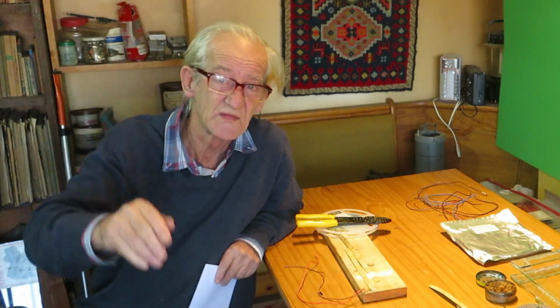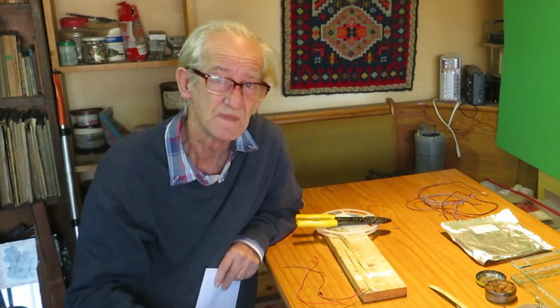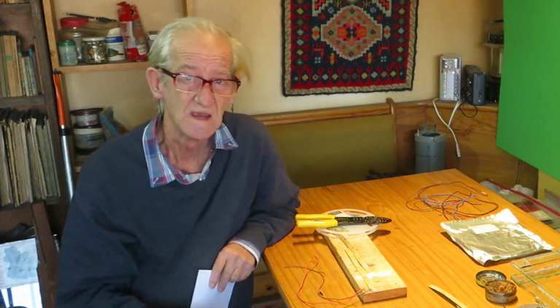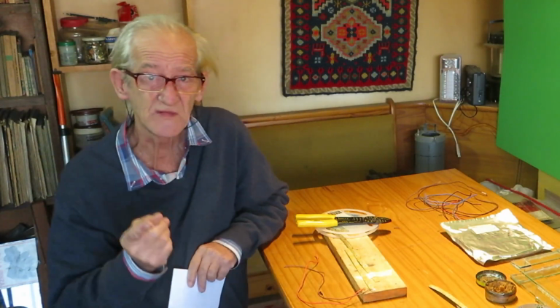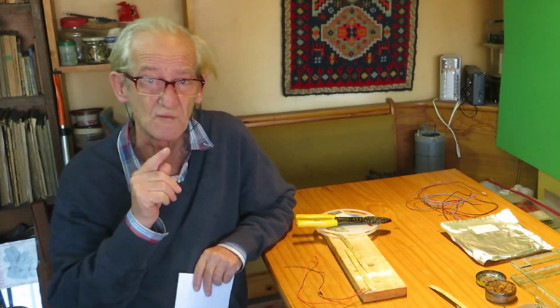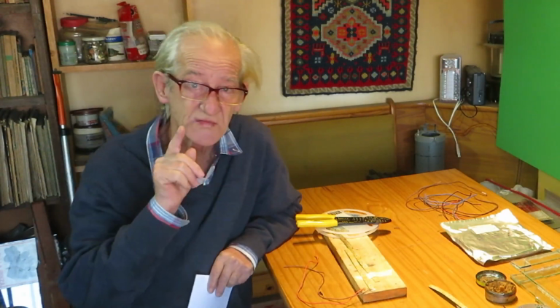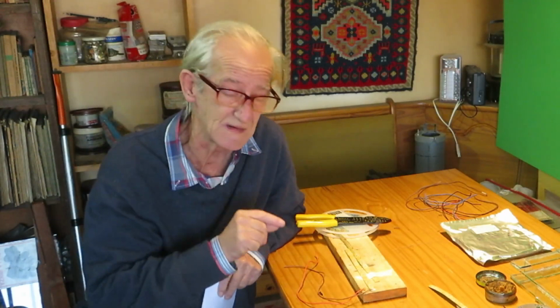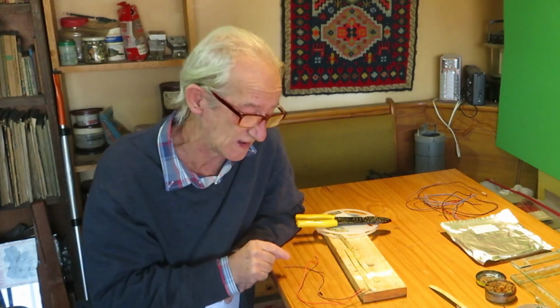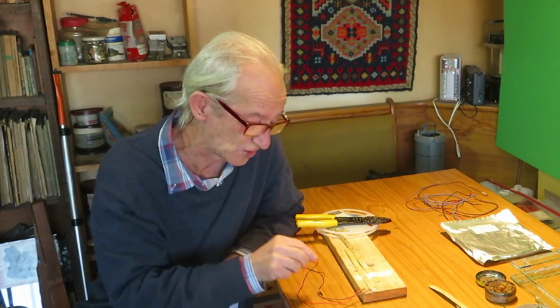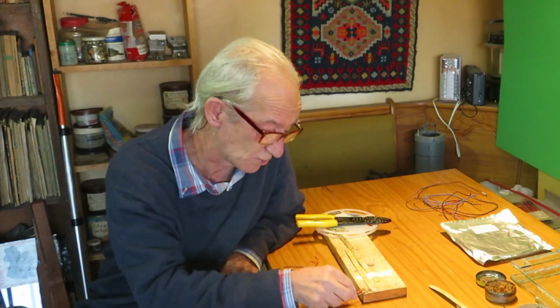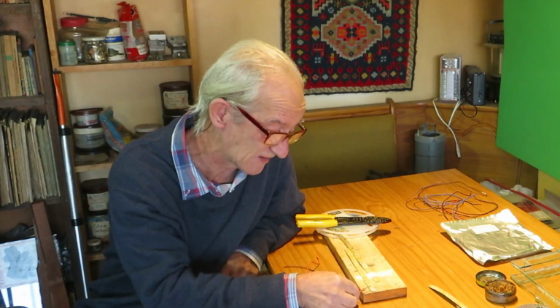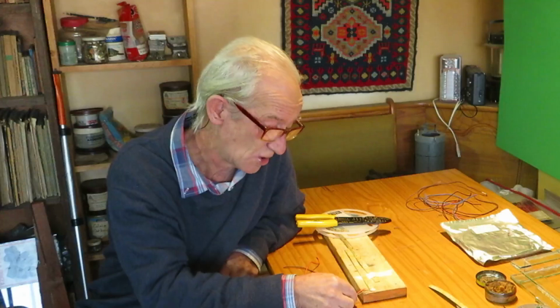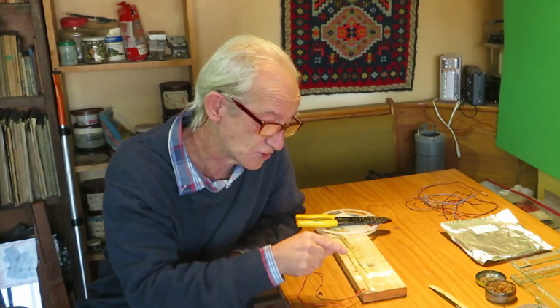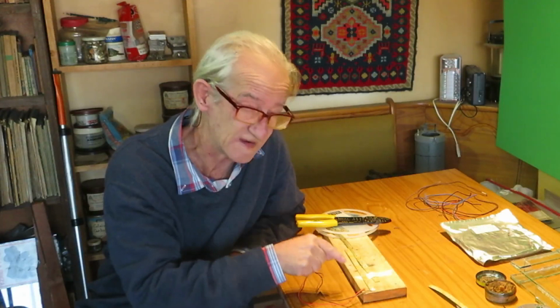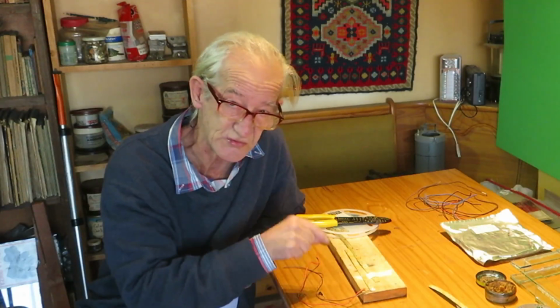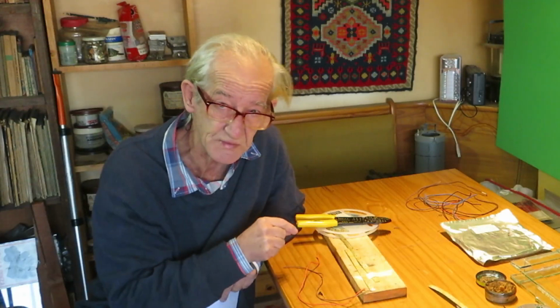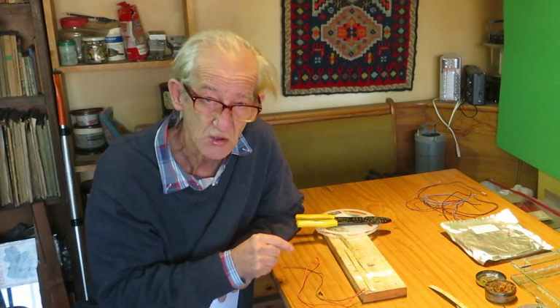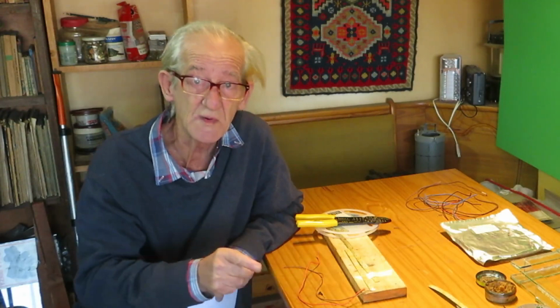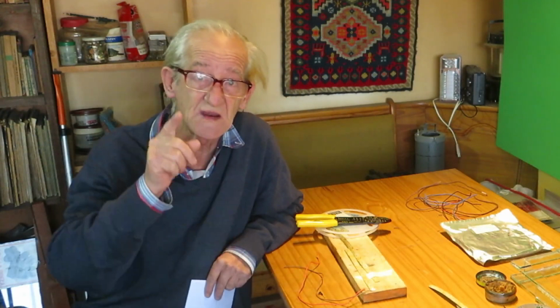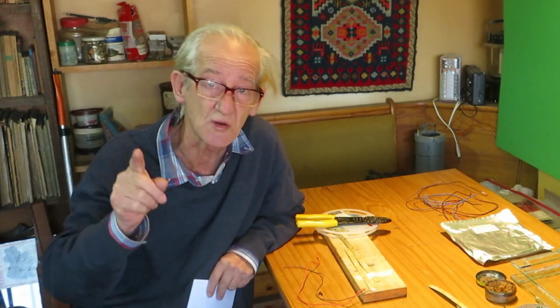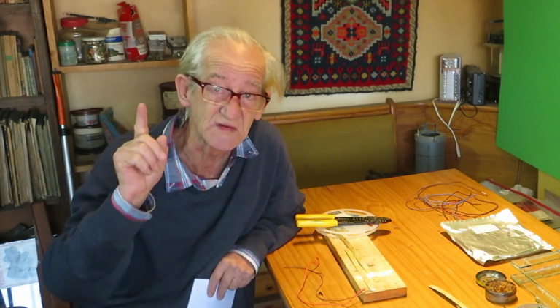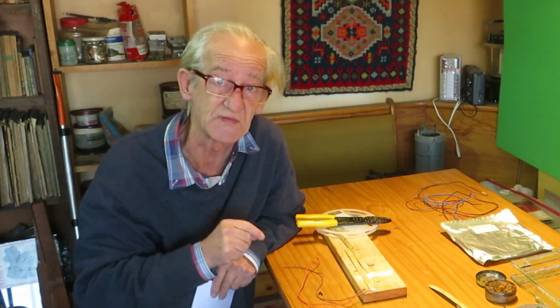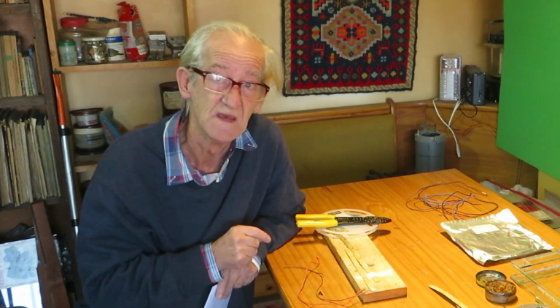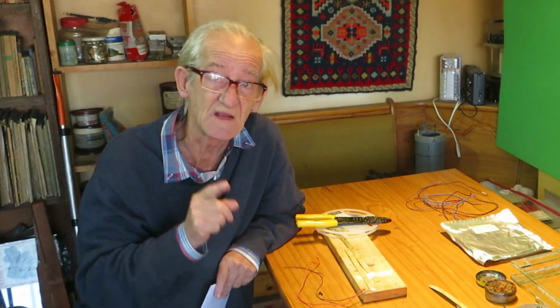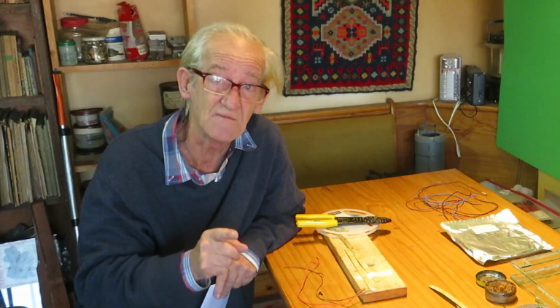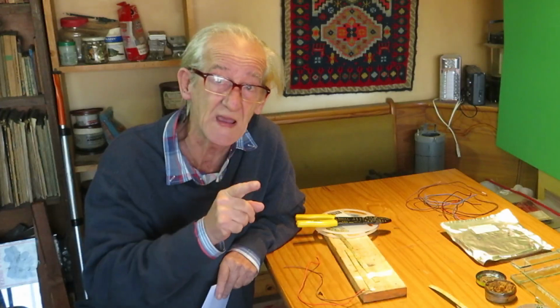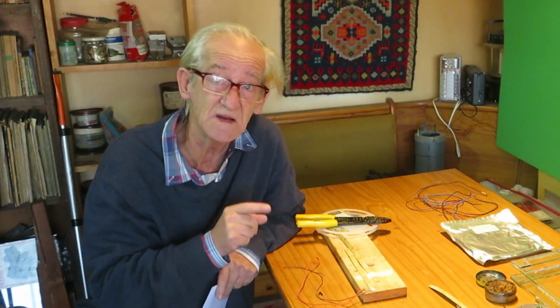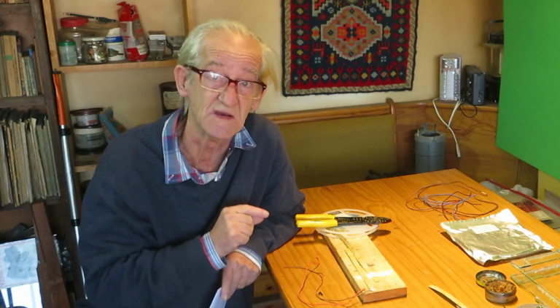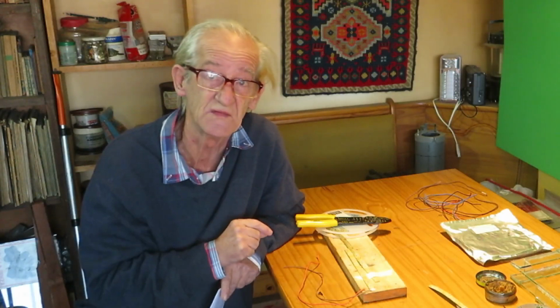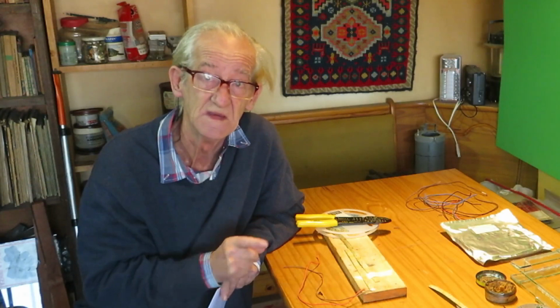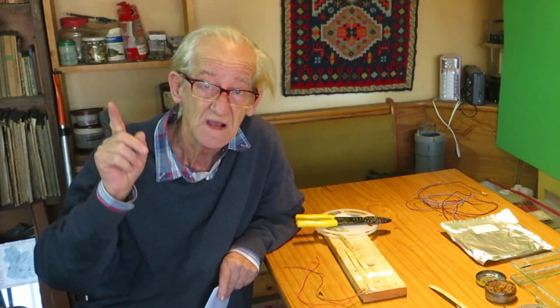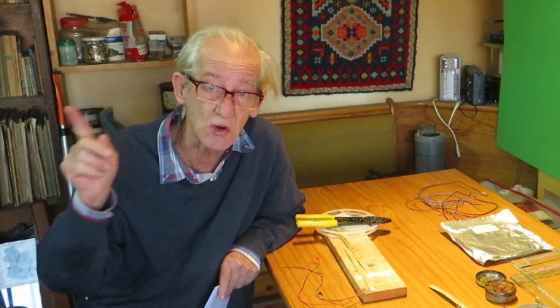If this is your first time trying to solder wires onto a LED strip, you must take note of these tips. They'll save you pain and tears. Let's go.